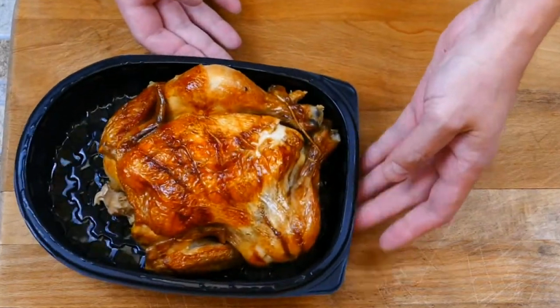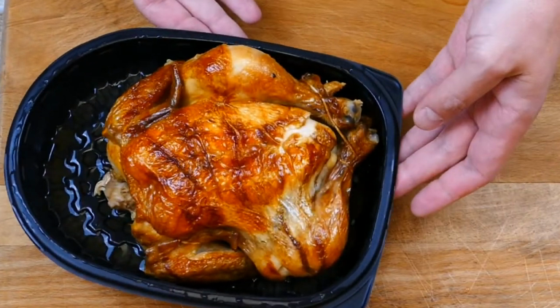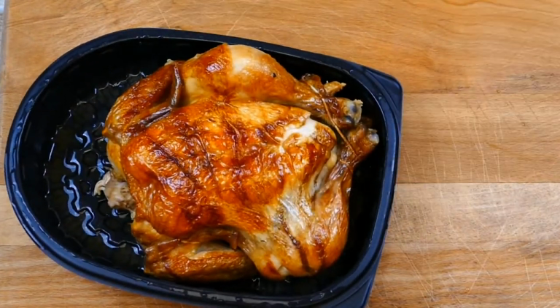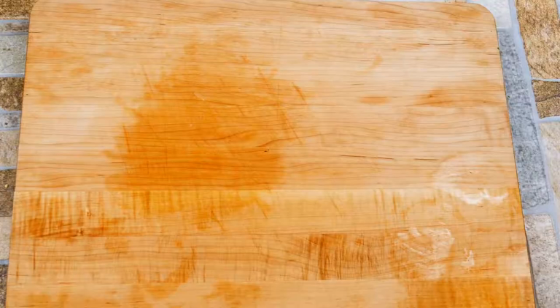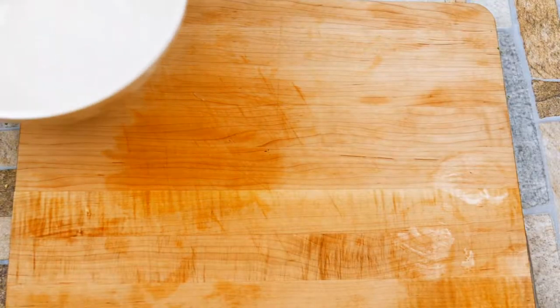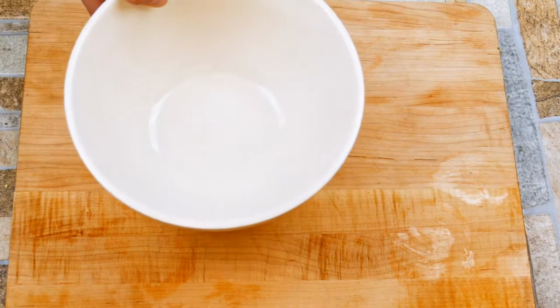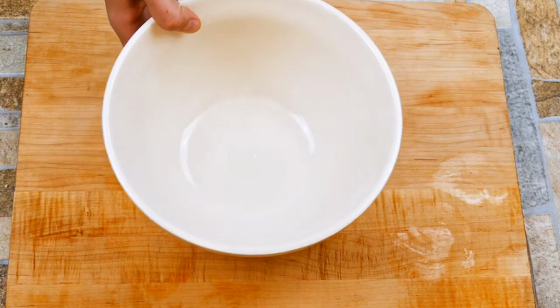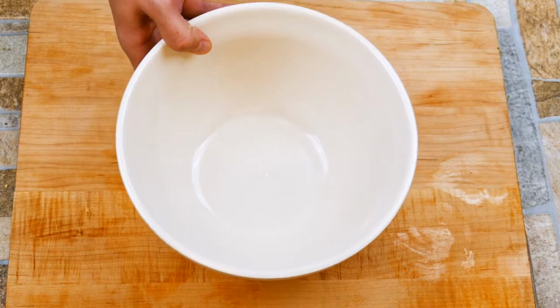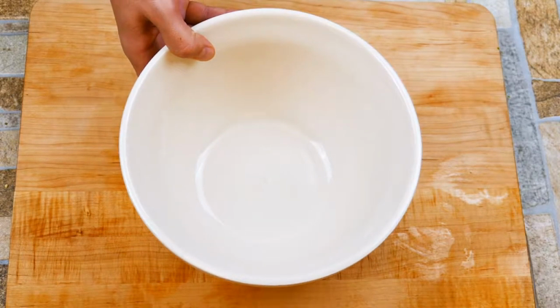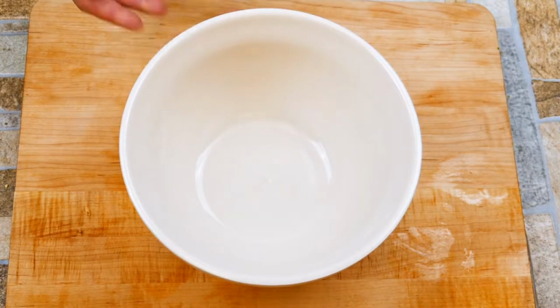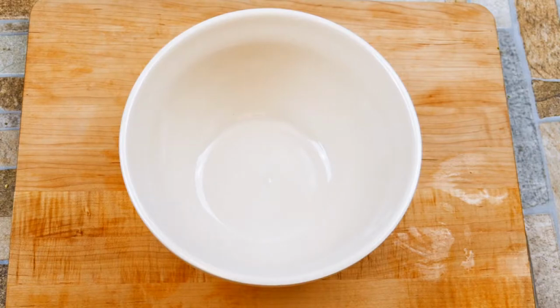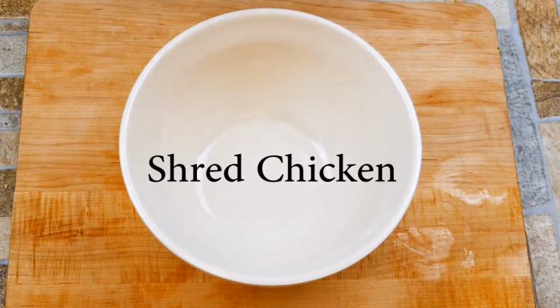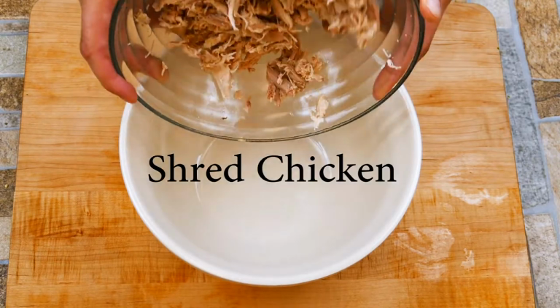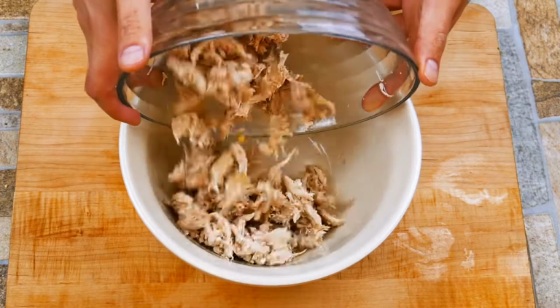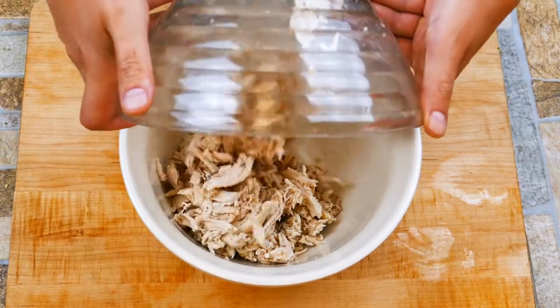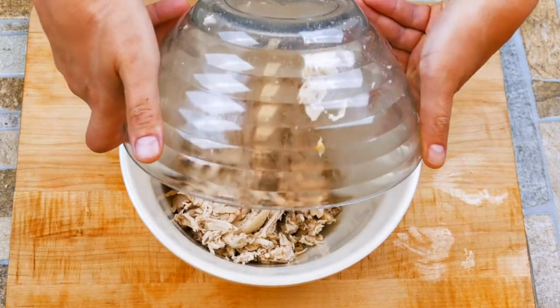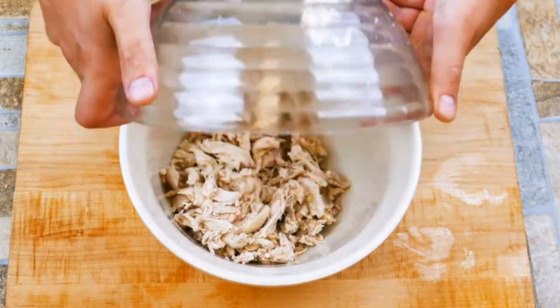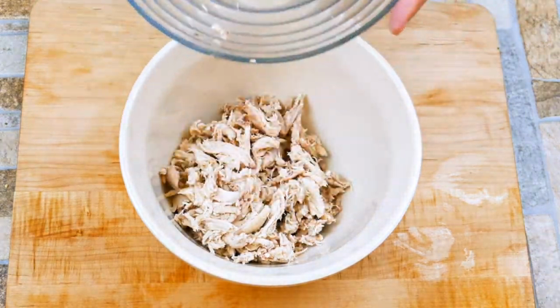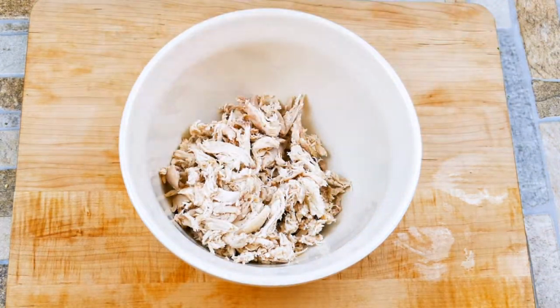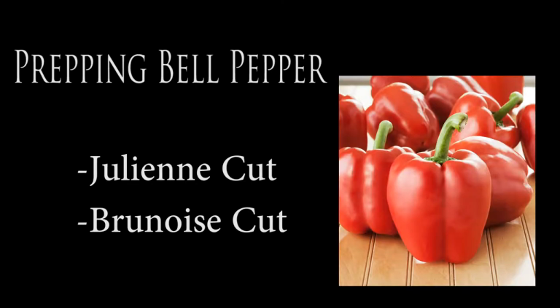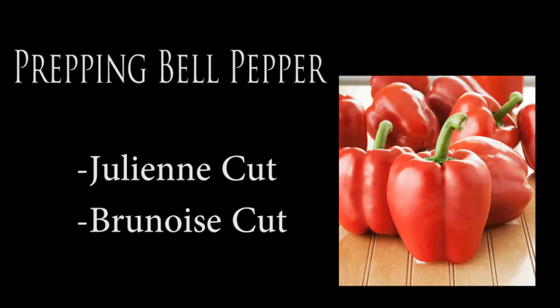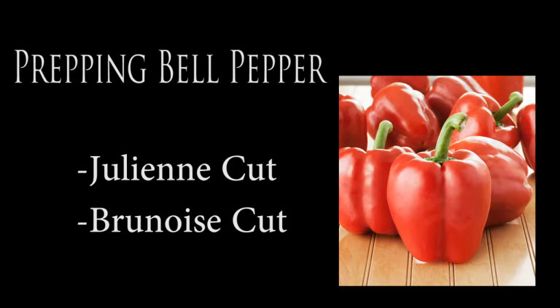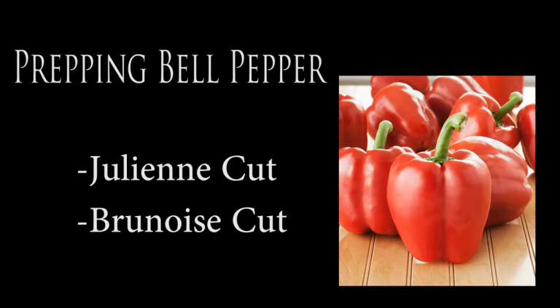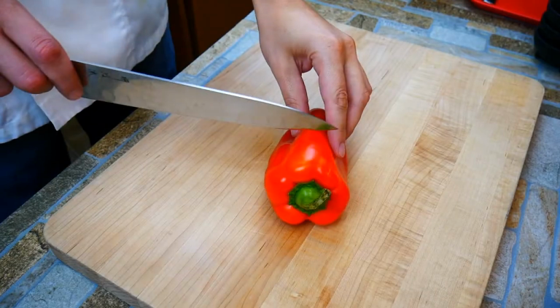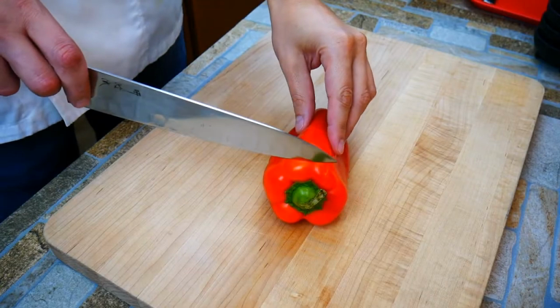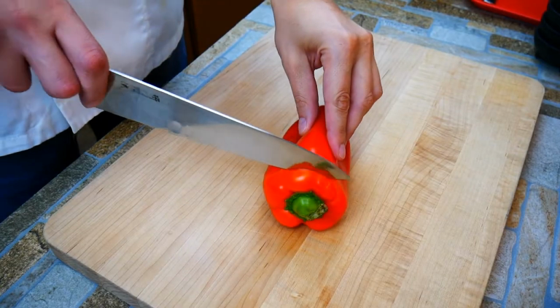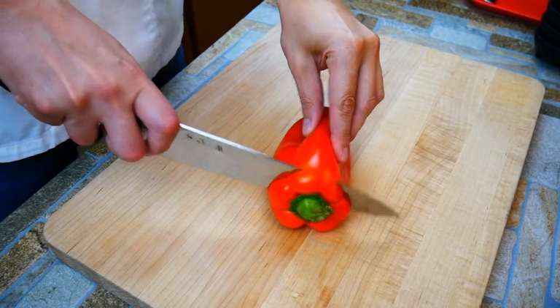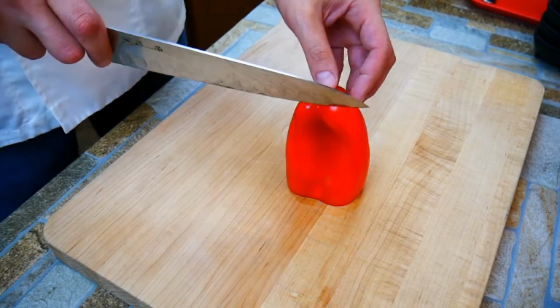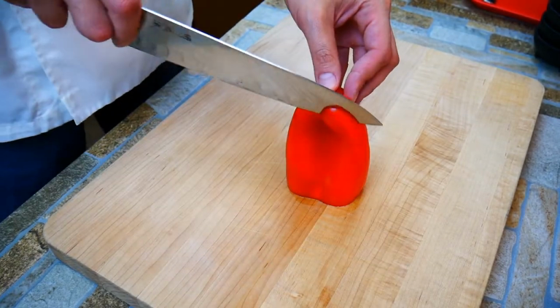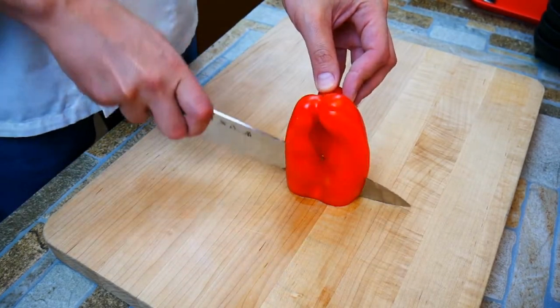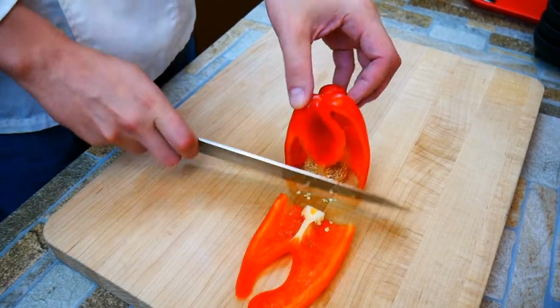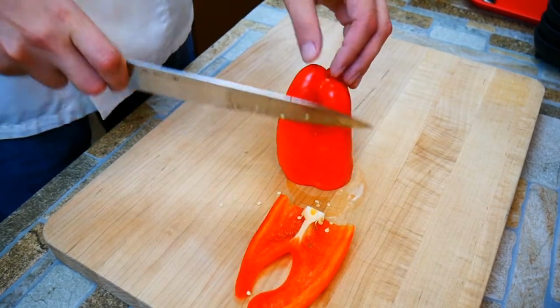We're going to start with the chicken. I went with the rotisserie chicken — you can get those at most grocery stores nowadays, about seven bucks, almost the cost of a whole chicken, and you didn't have to roast it. But if you're like me and you like roasting your own, I've got a link below for the perfect roast chicken, and I promise you it is the perfect roast chicken.